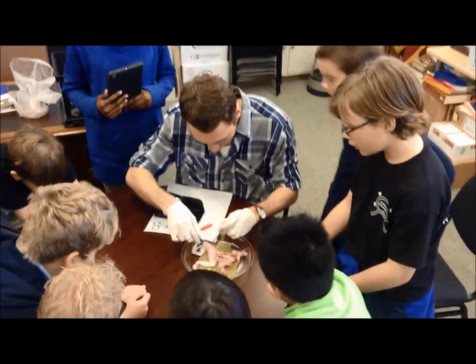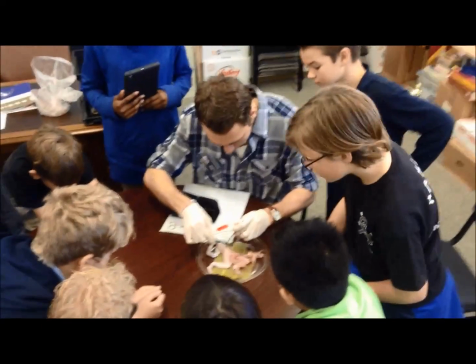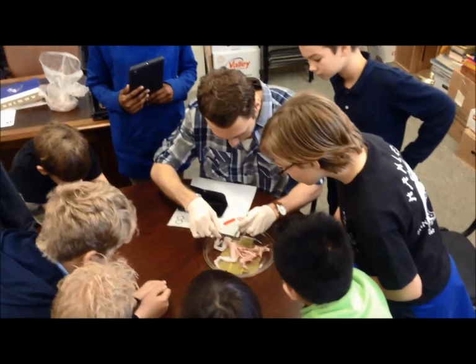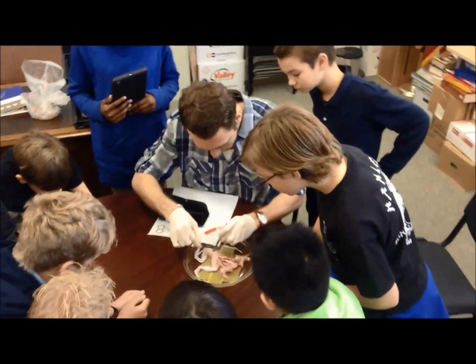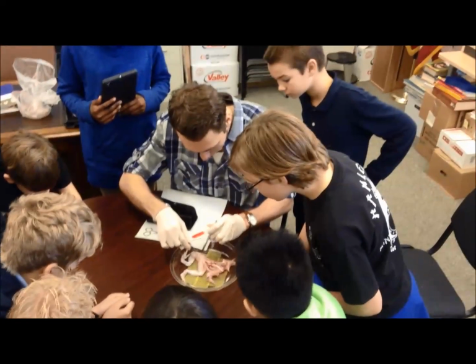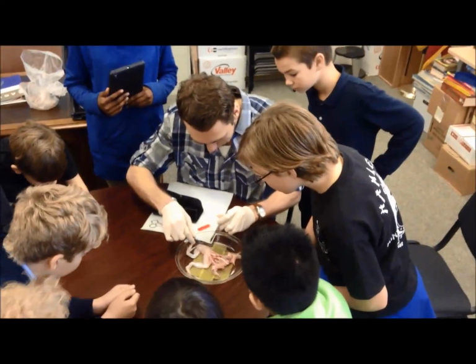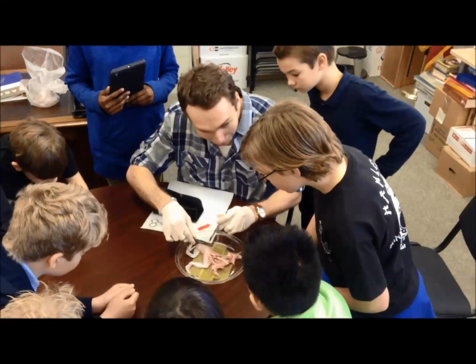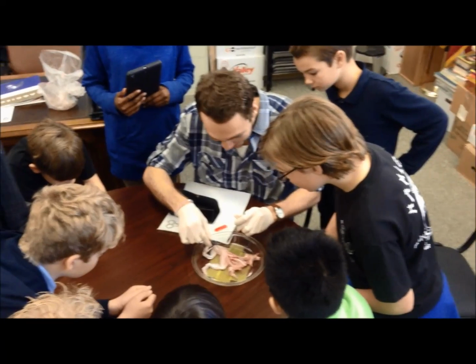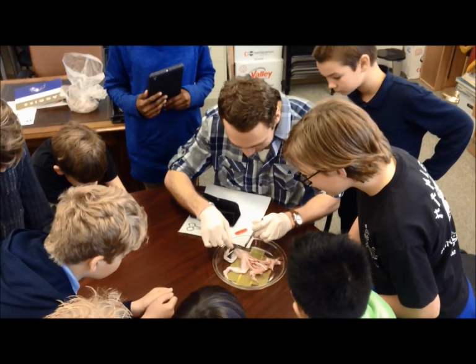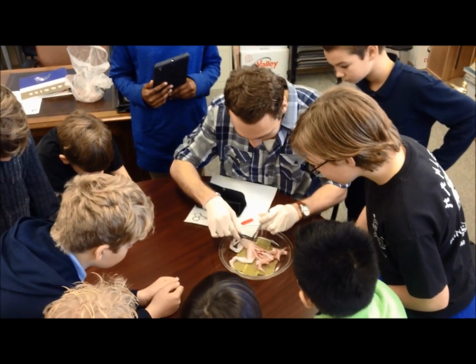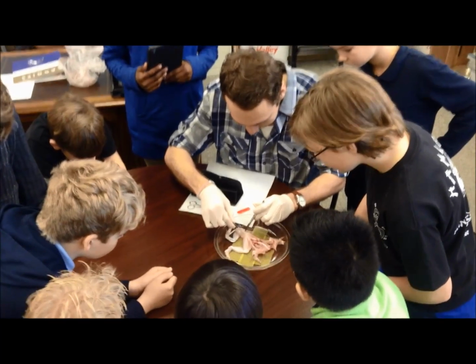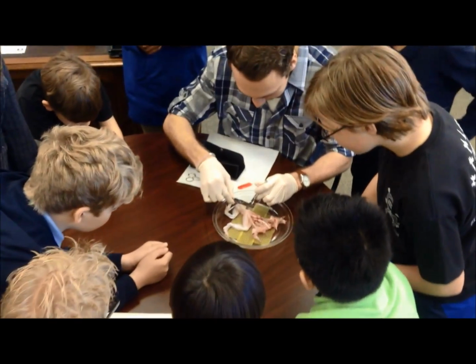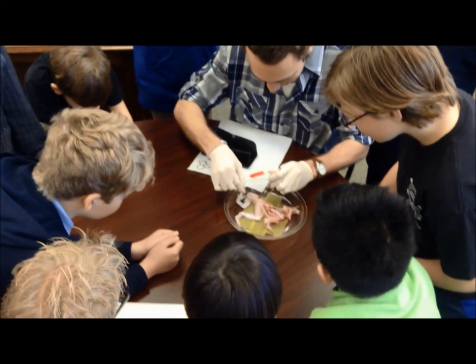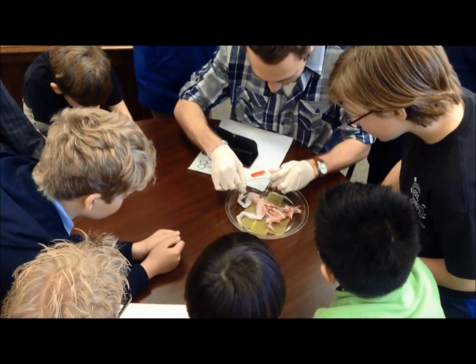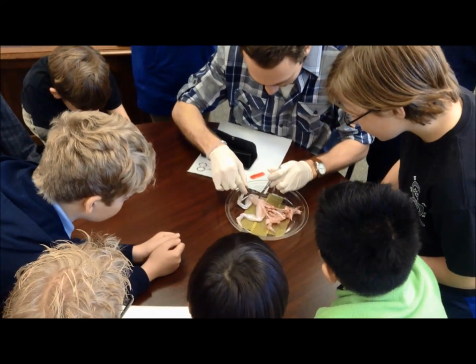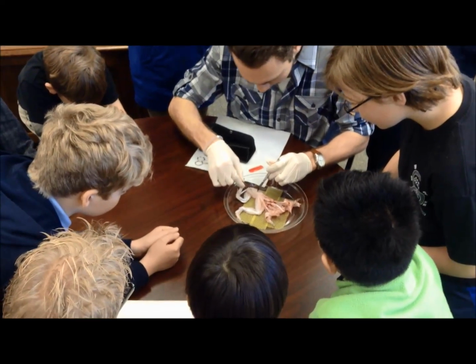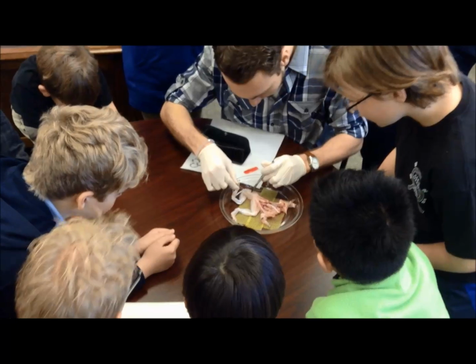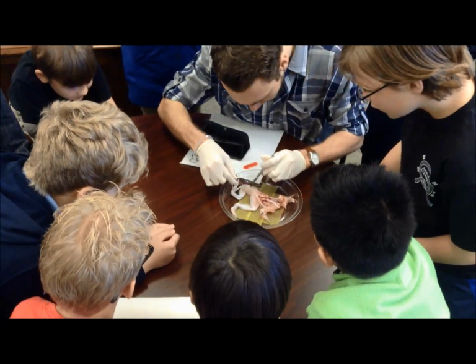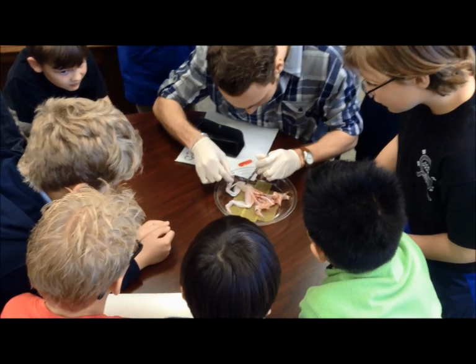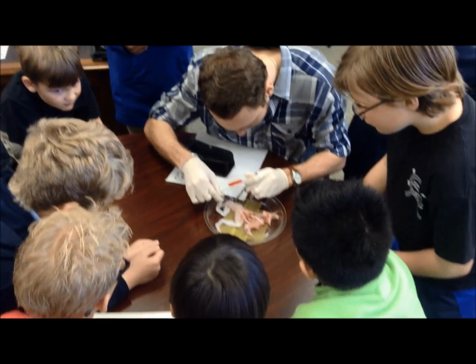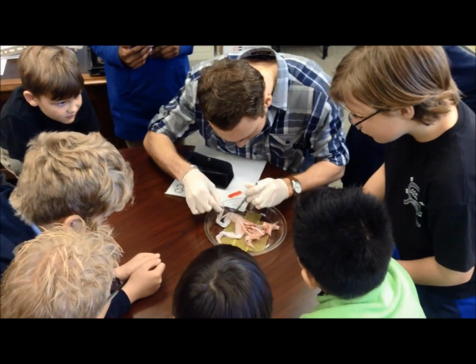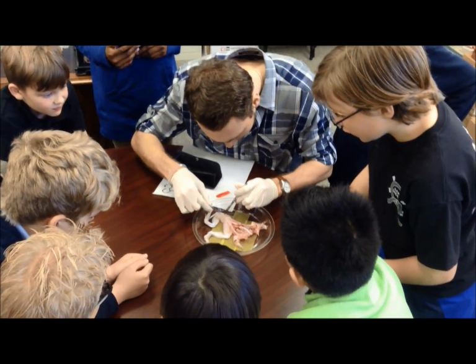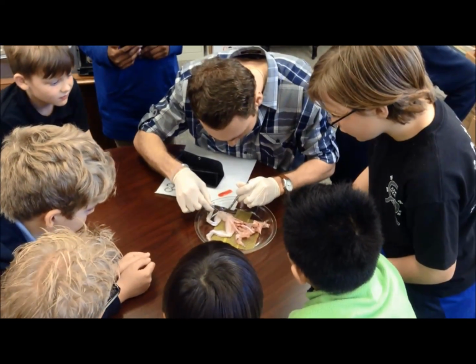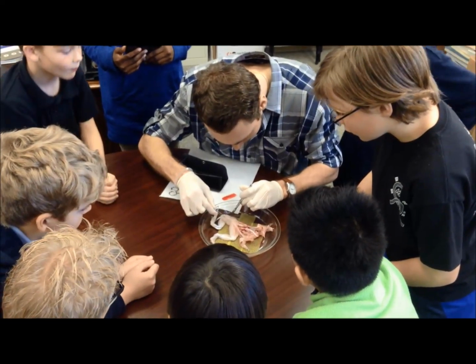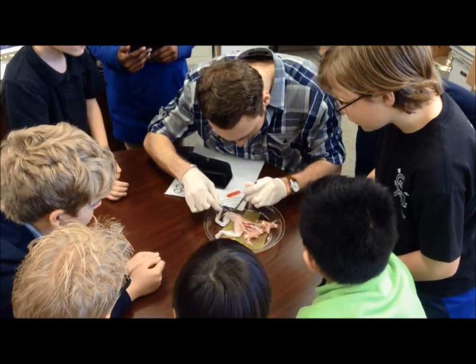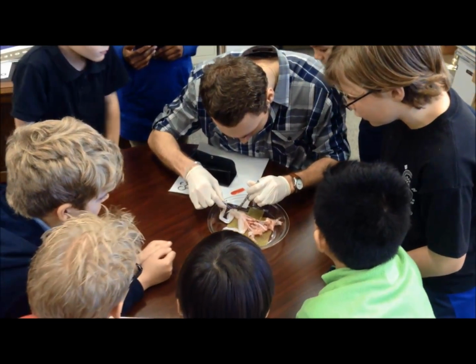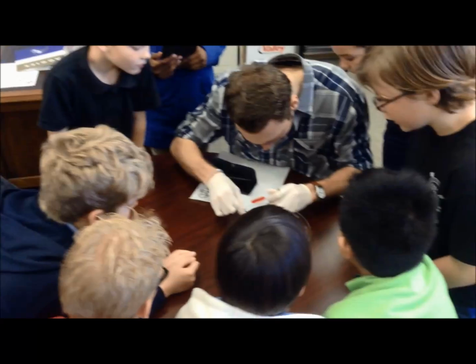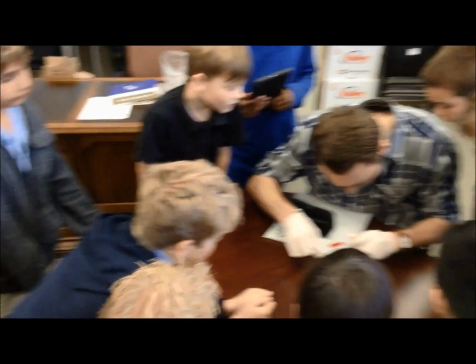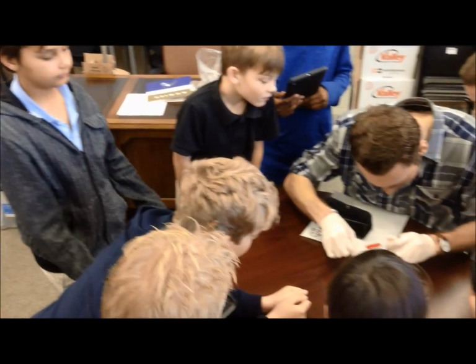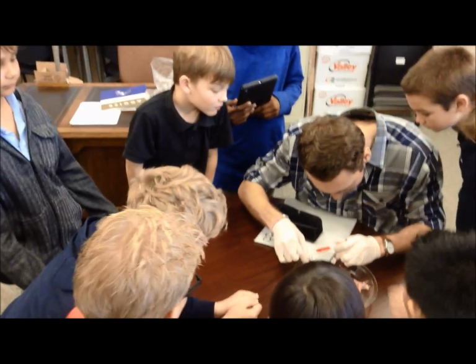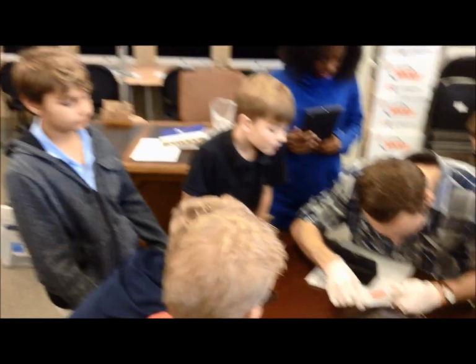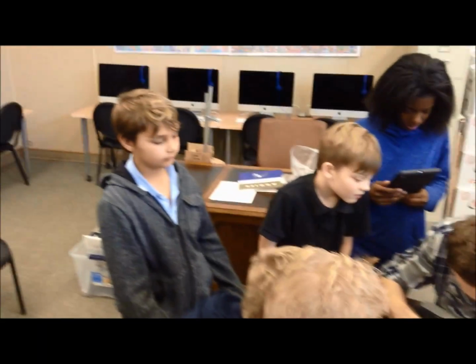Did you see that? It's somewhere around there. You're touching it right there. Is that it? That little white path? See it moving? Oh my gosh, the entire thing is moving!